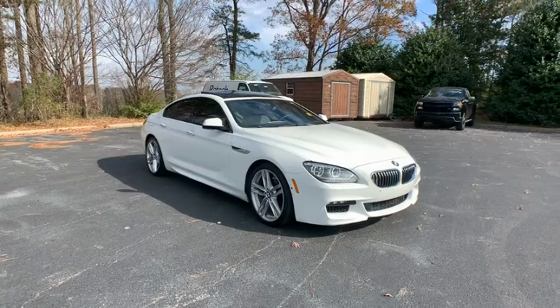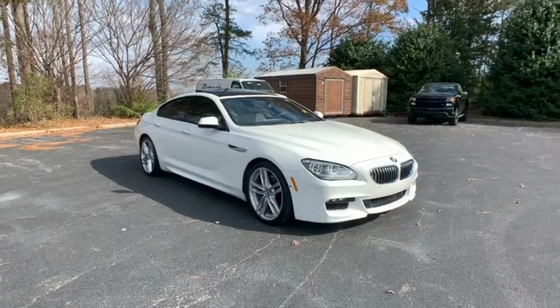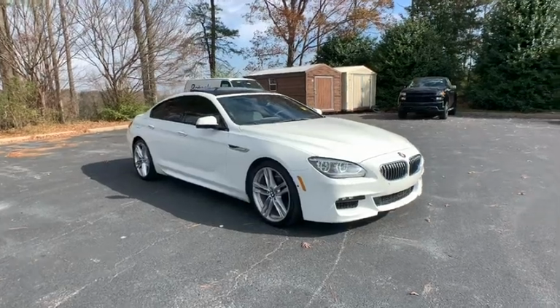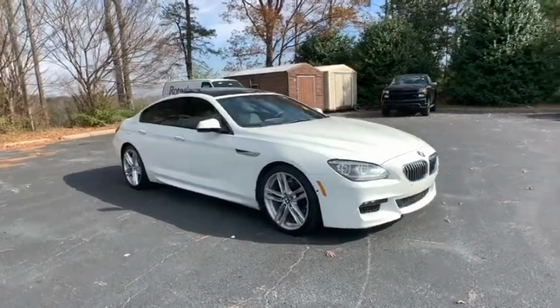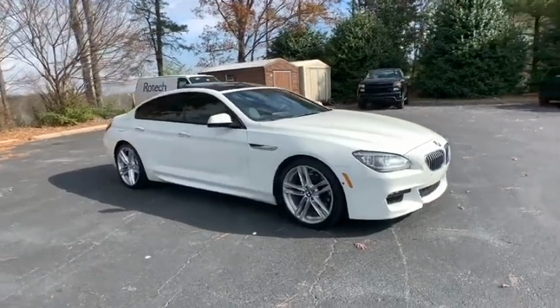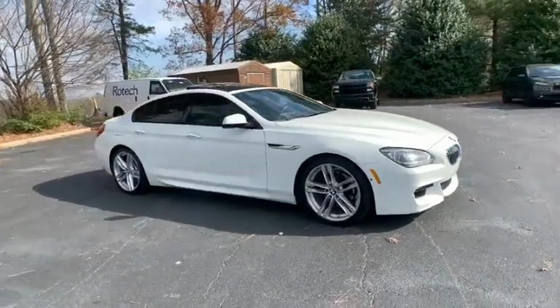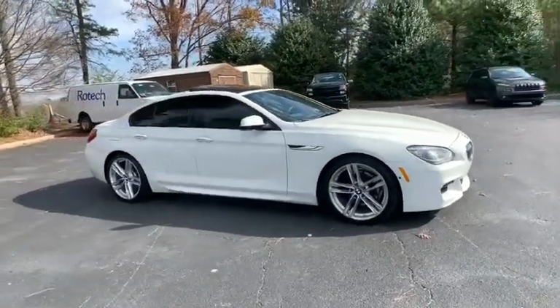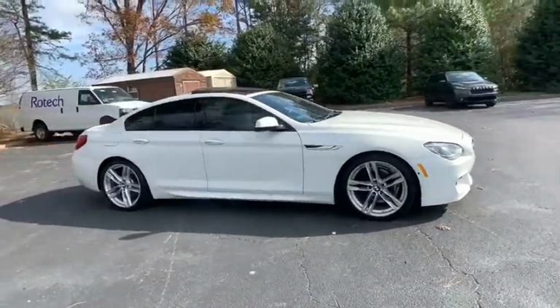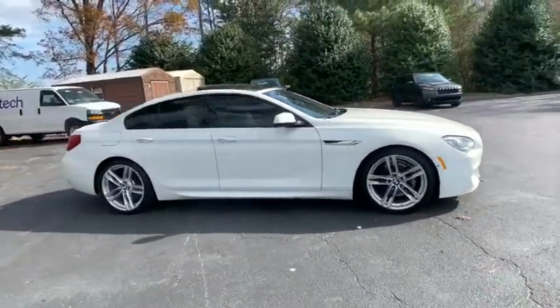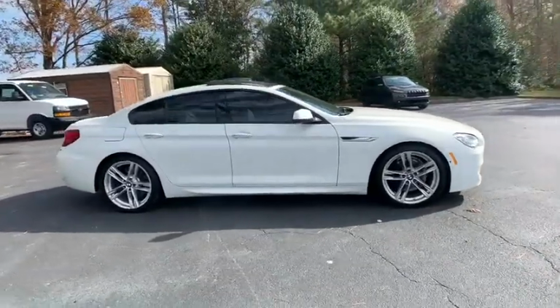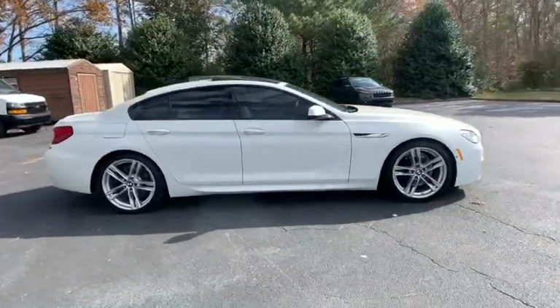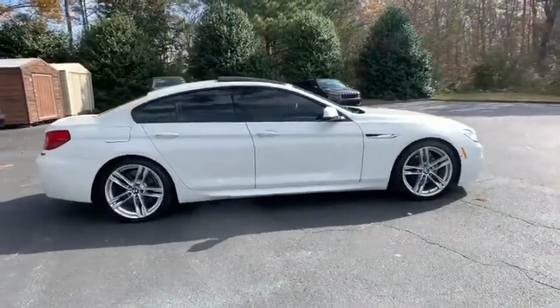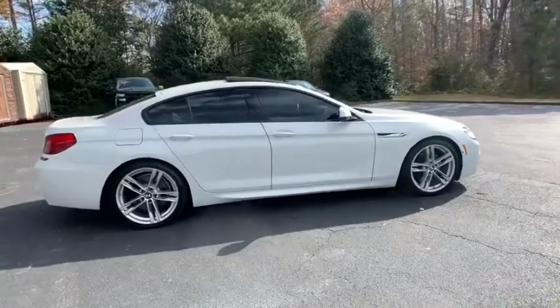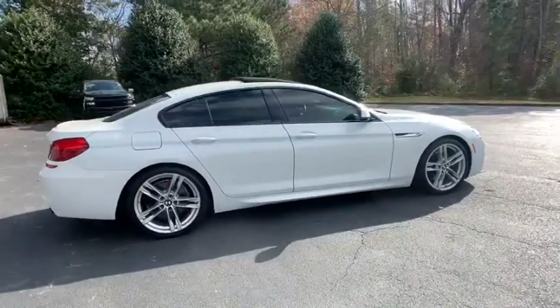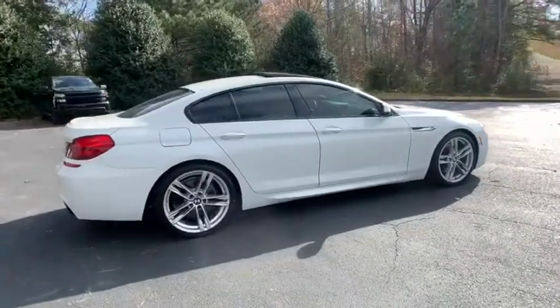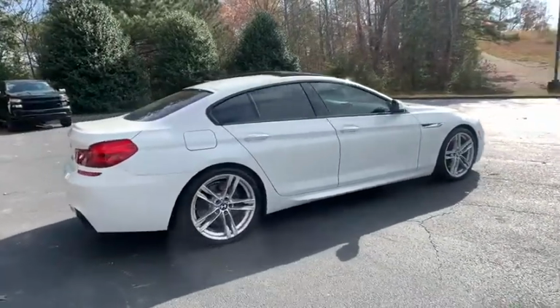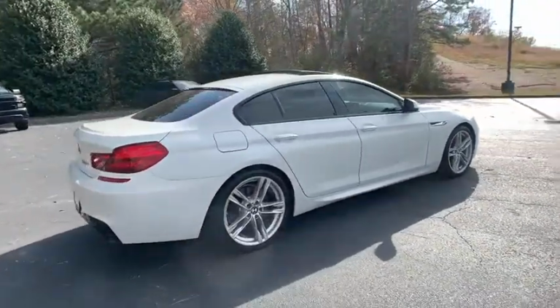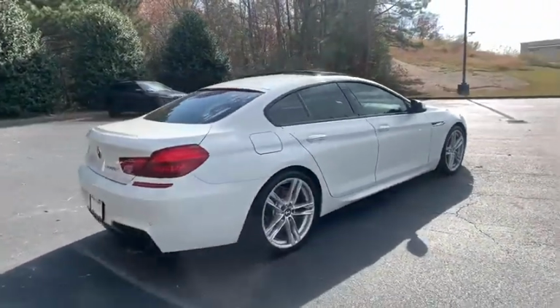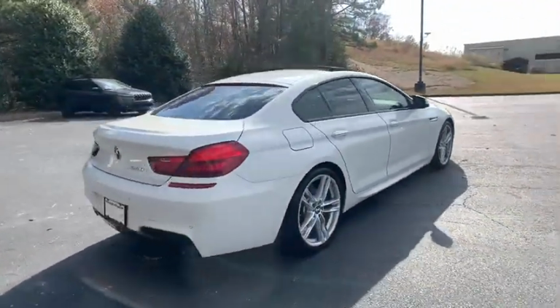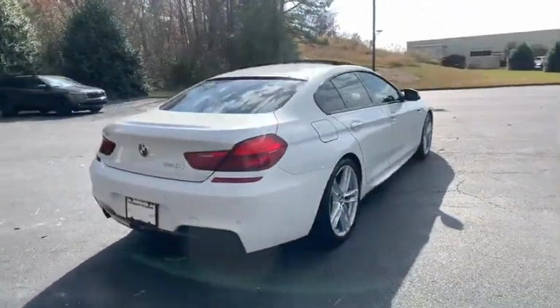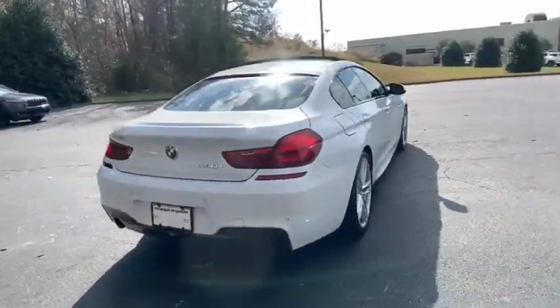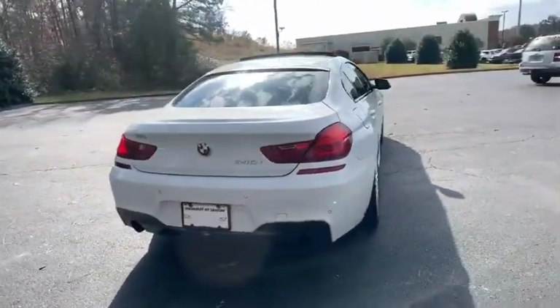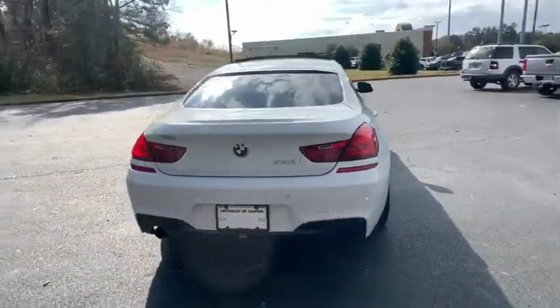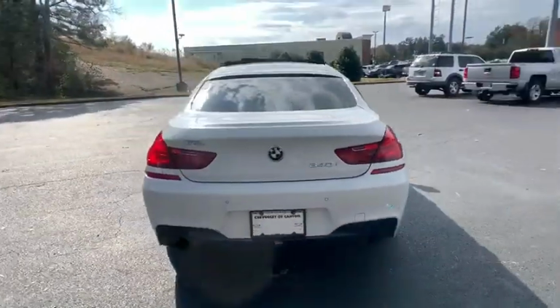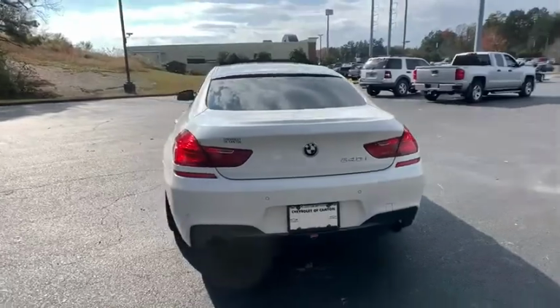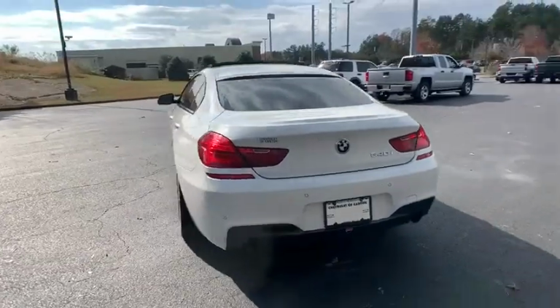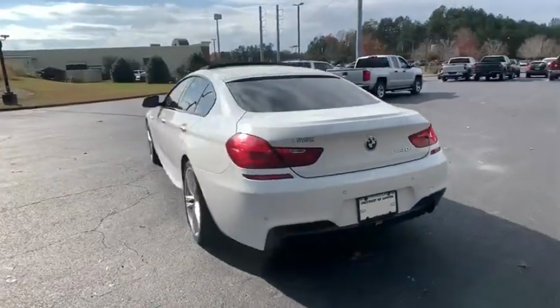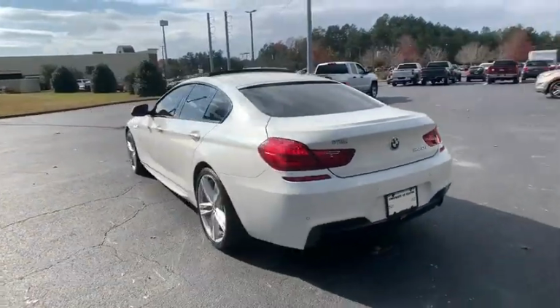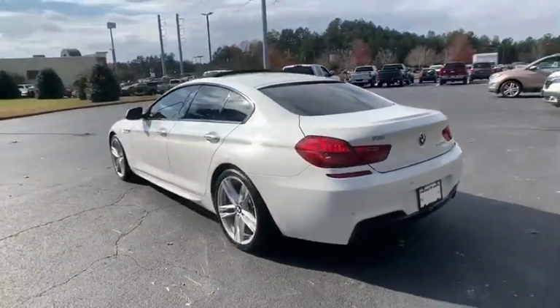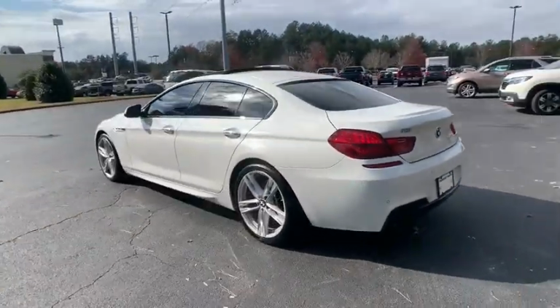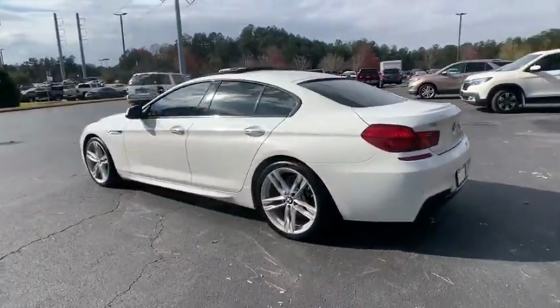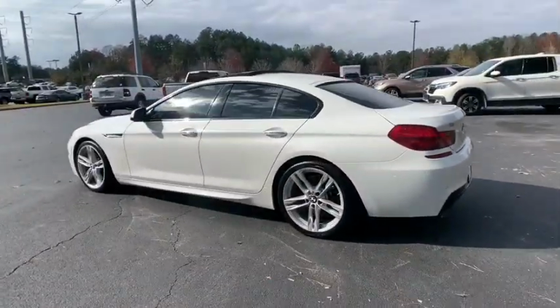Come test drive the 2014 BMW 6 Series. The mission of the BMW 6 Series is to cover lots of road in a hurry while making you look and feel great. This vehicle has less than 60,000 miles.